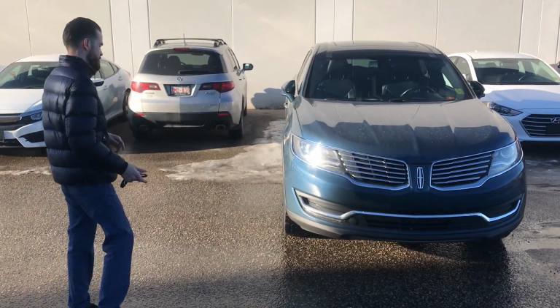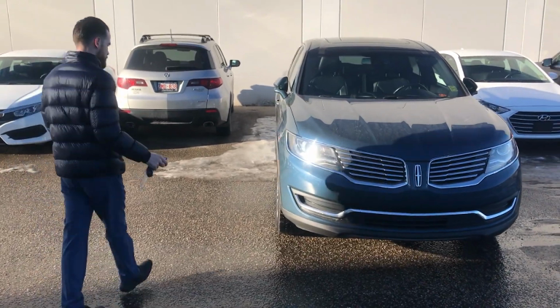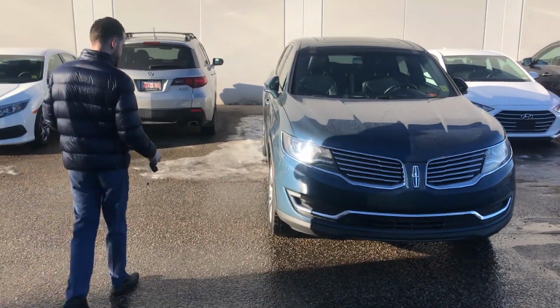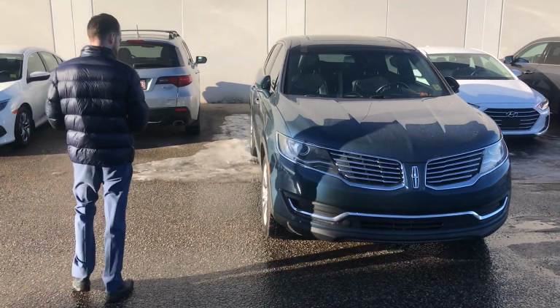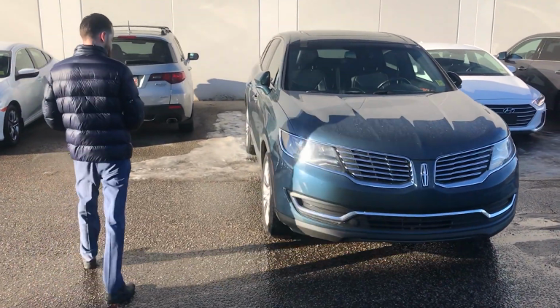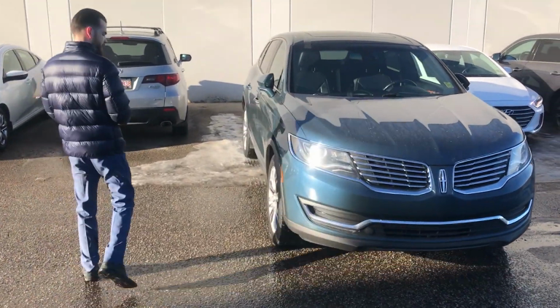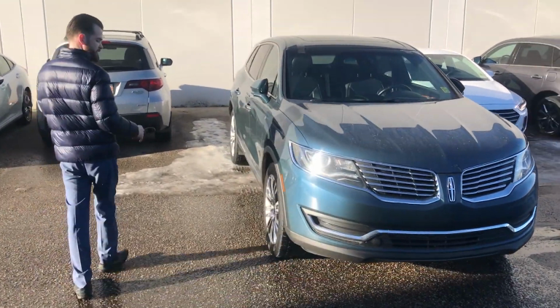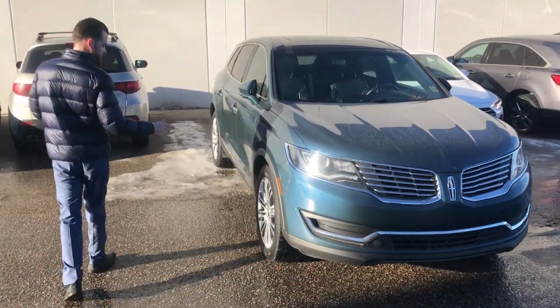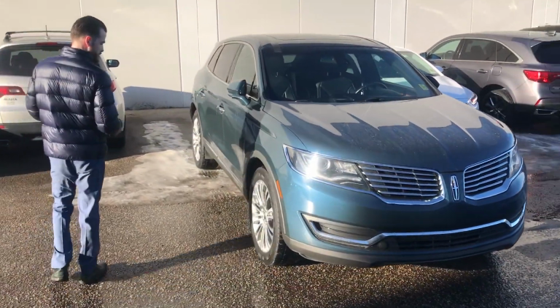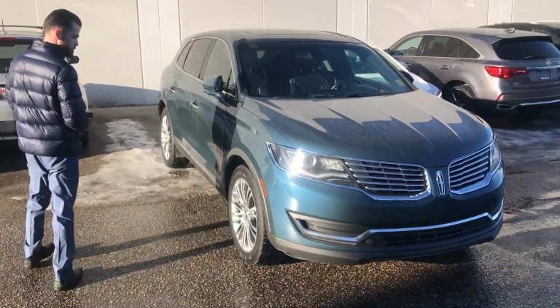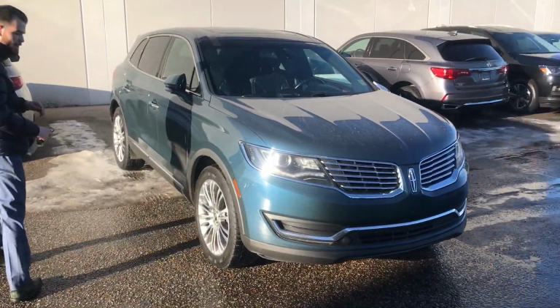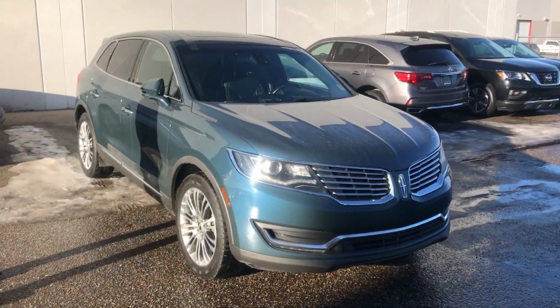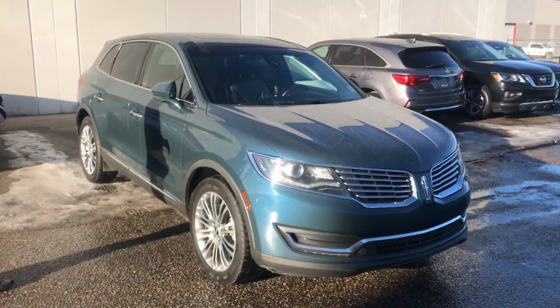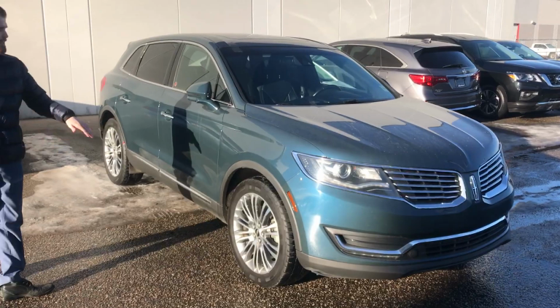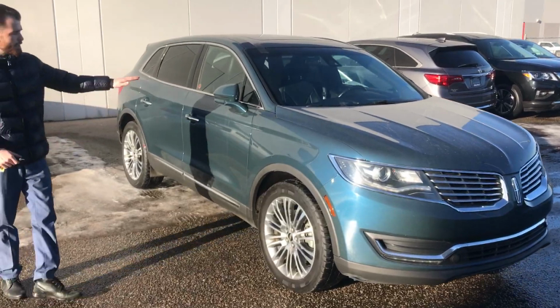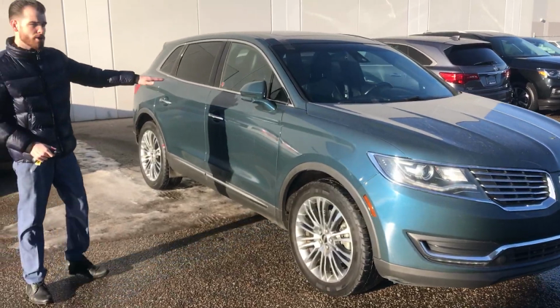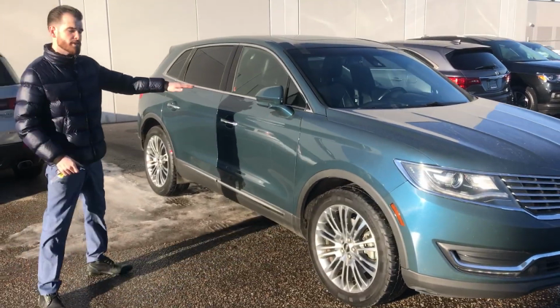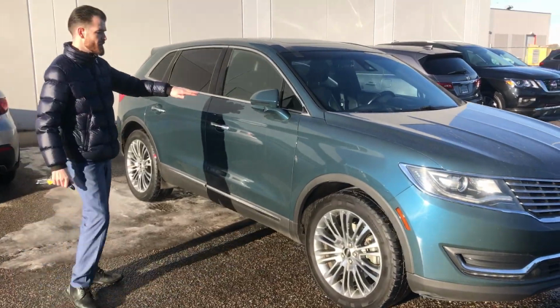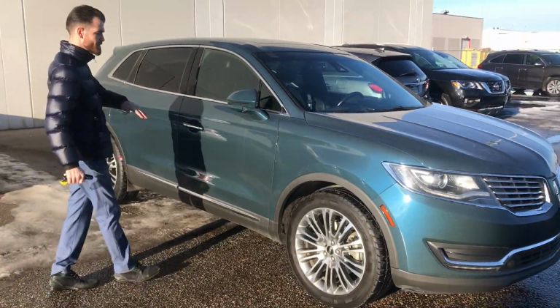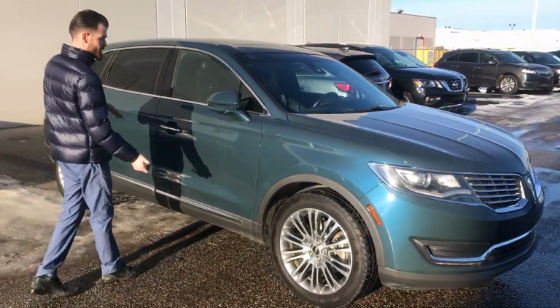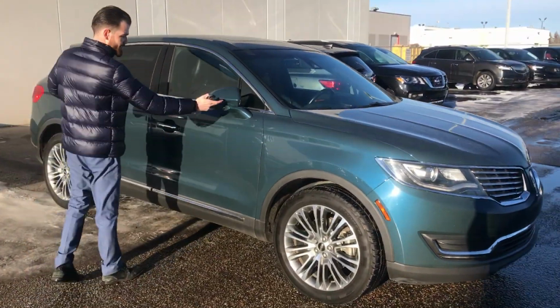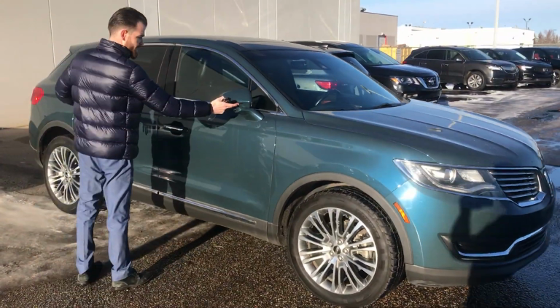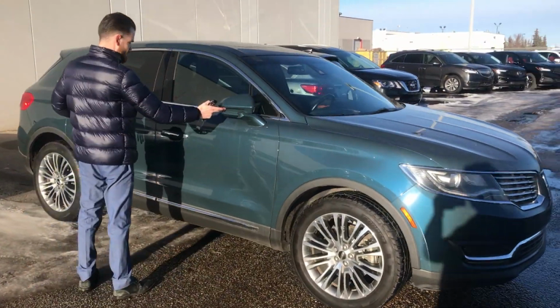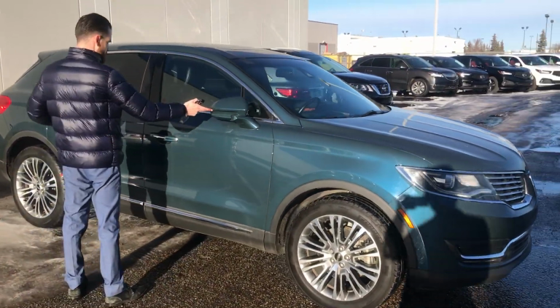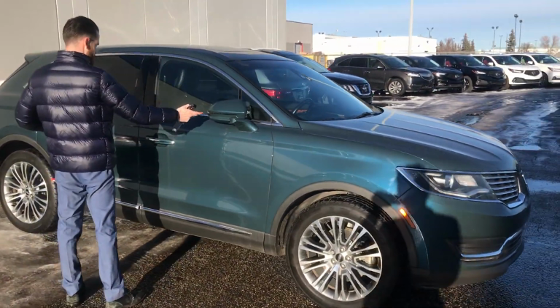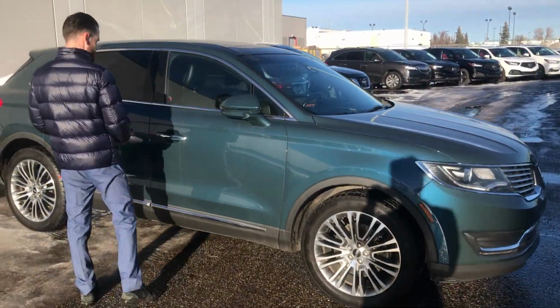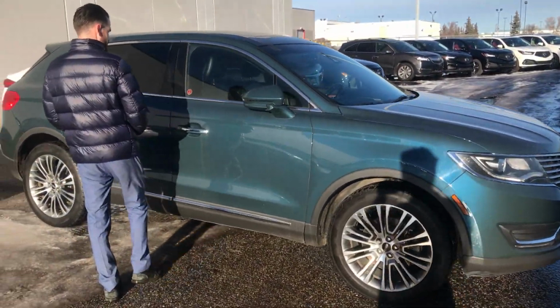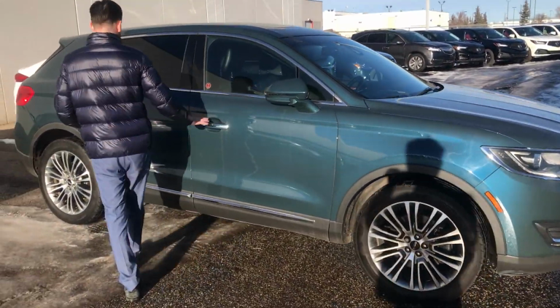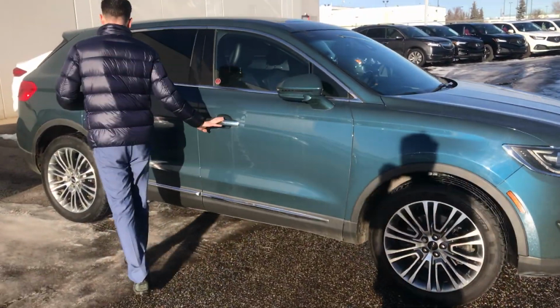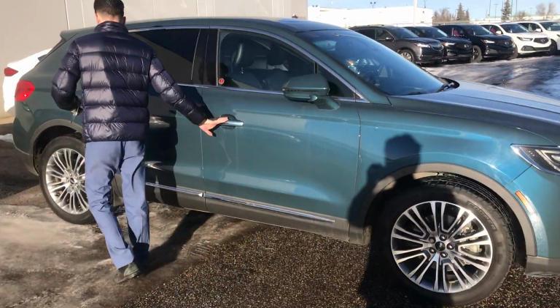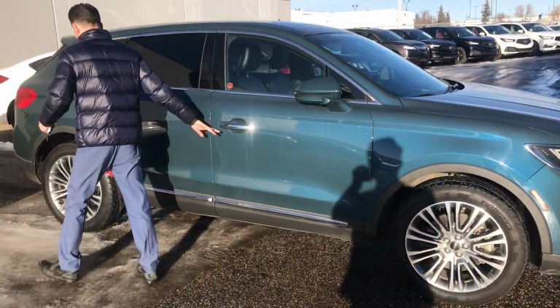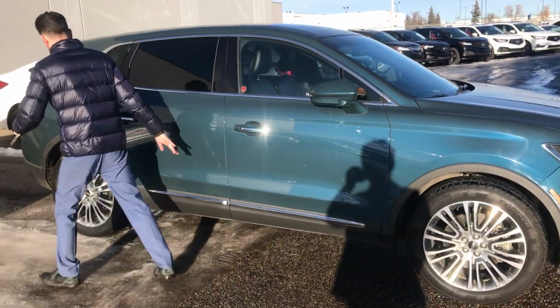If you follow me around to the side, it does come with the beautiful alloy rims, power folding mirrors with the signal indicator on the outside, and keyless entry cords.